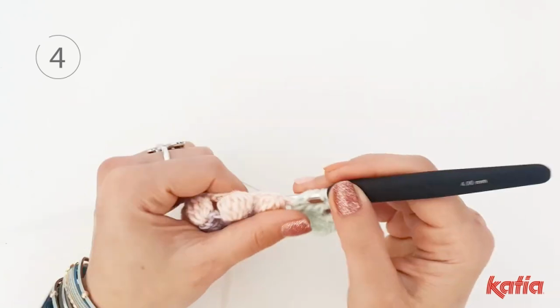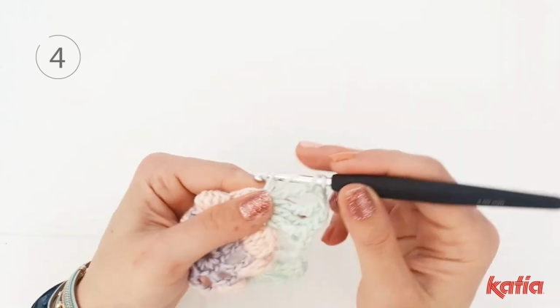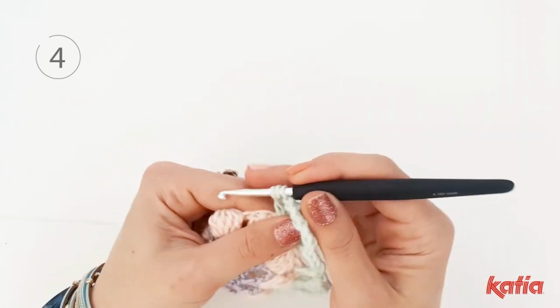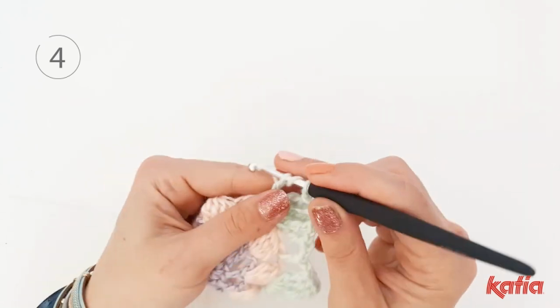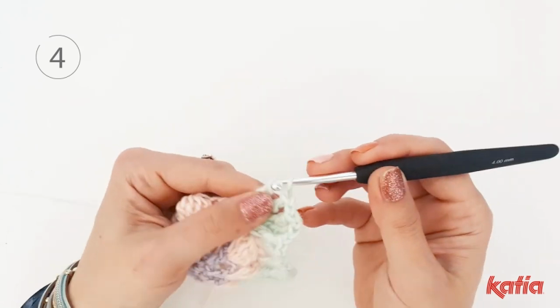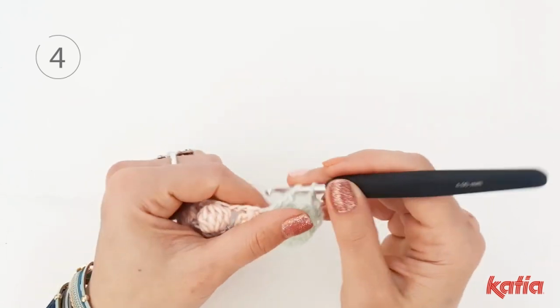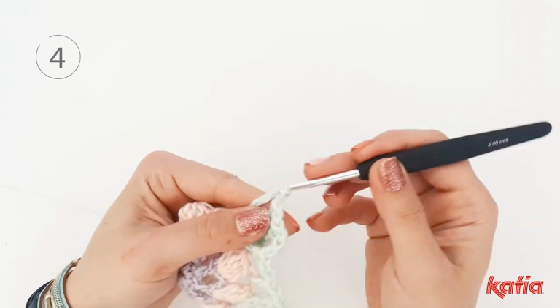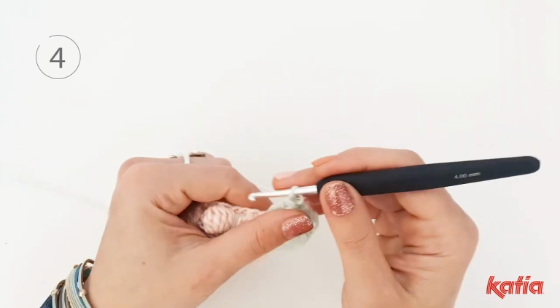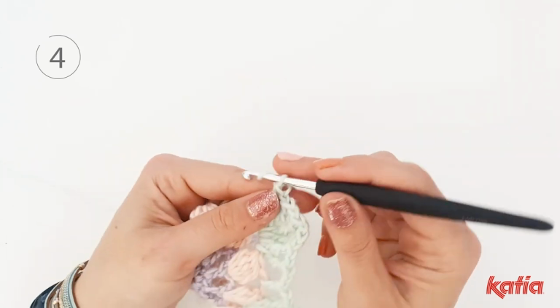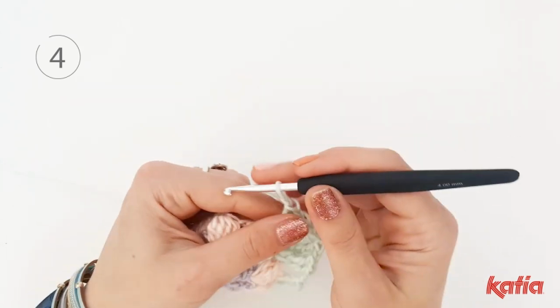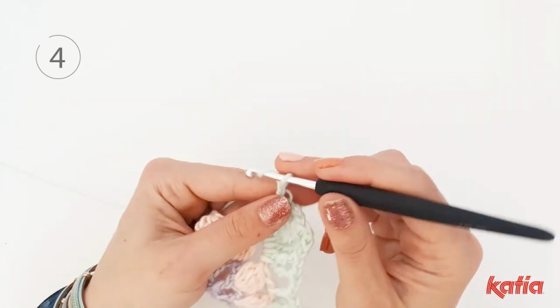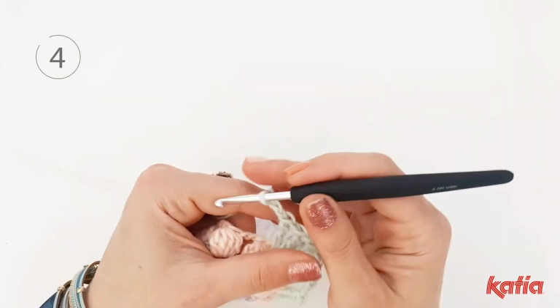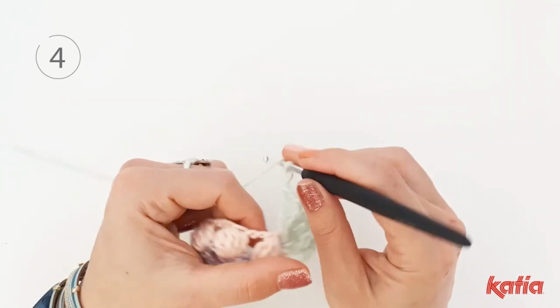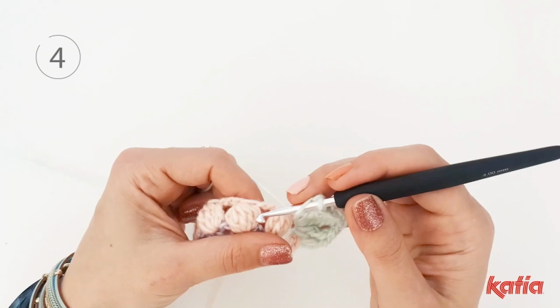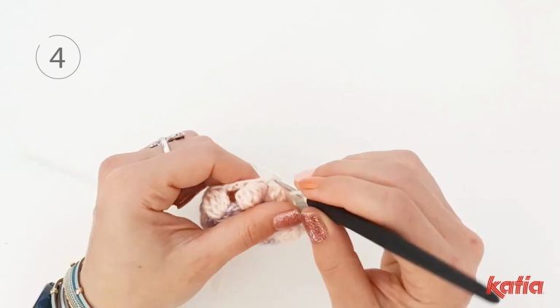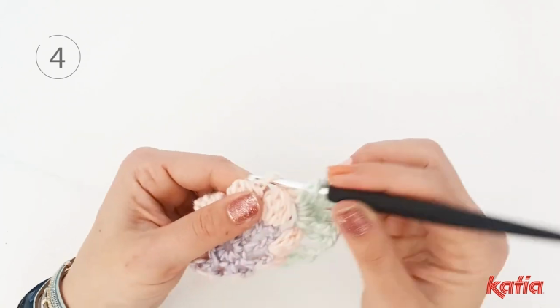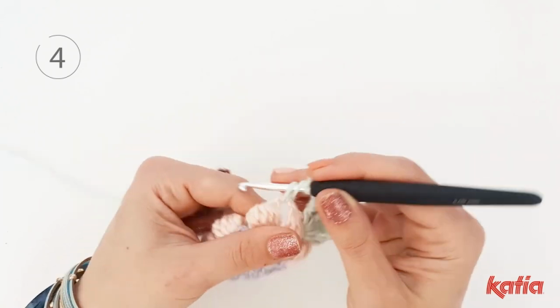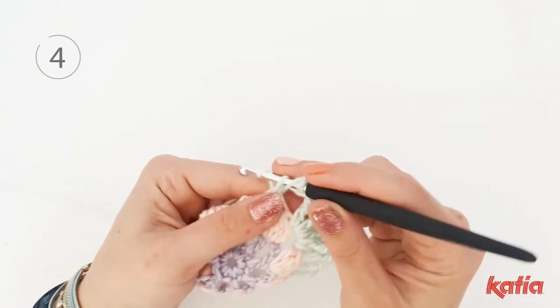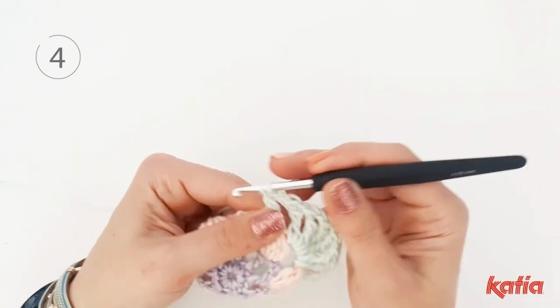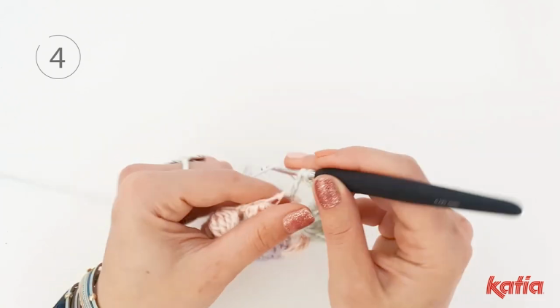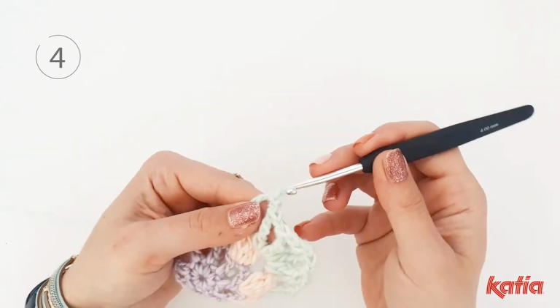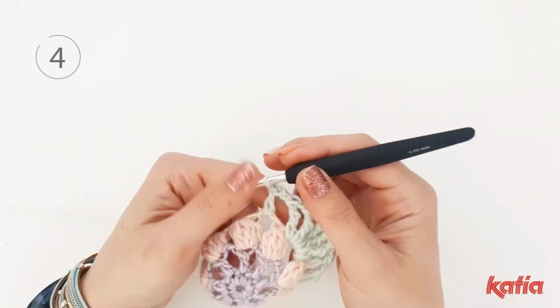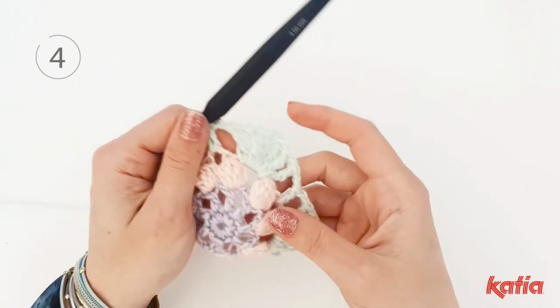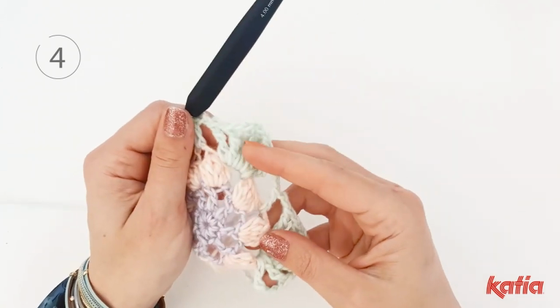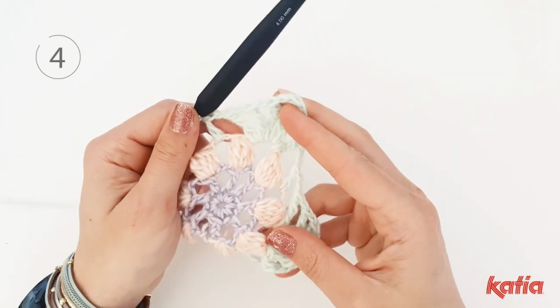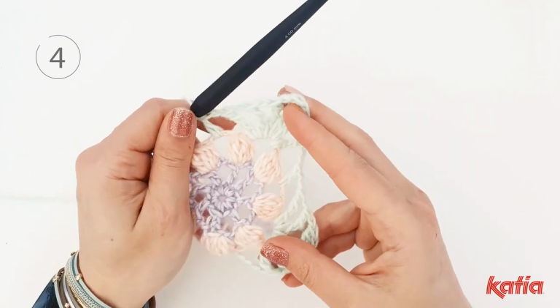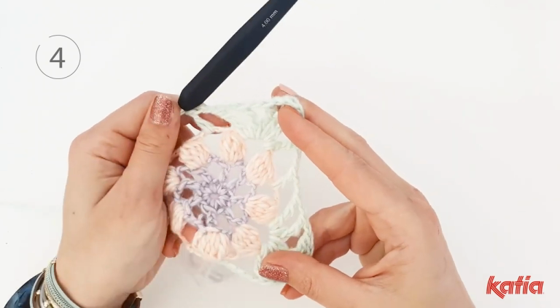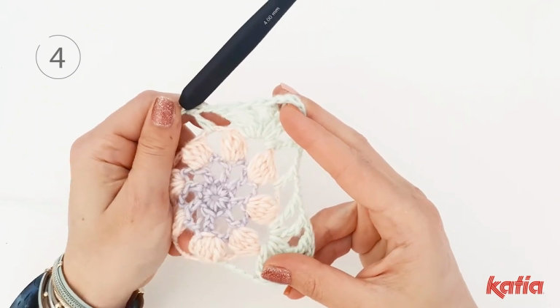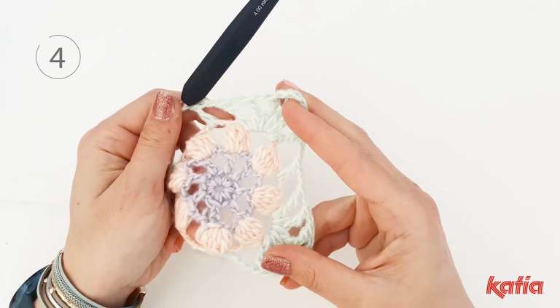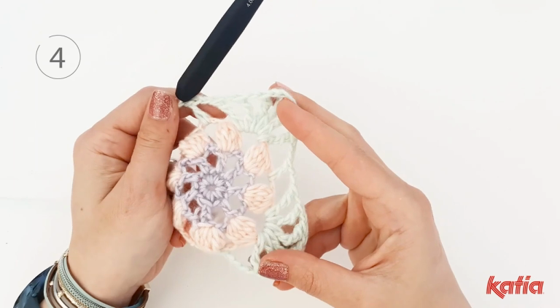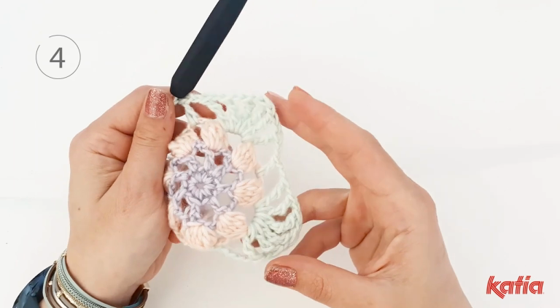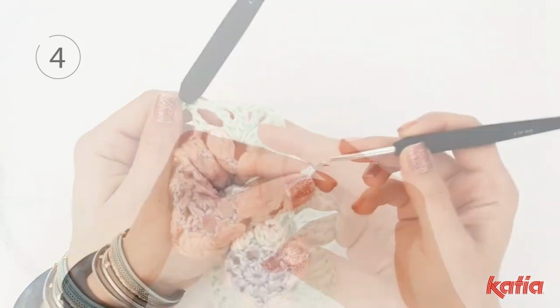Chain 2 and make a double crochet into the next 3 chain space, then repeat 2 more times for the corners.